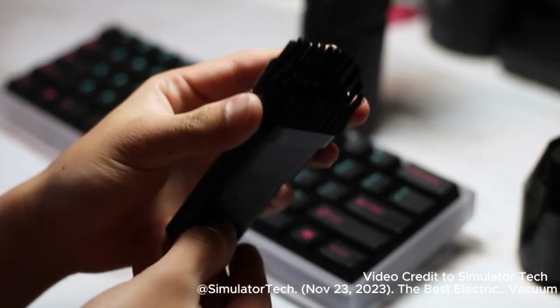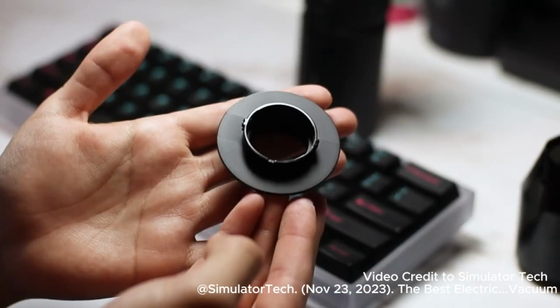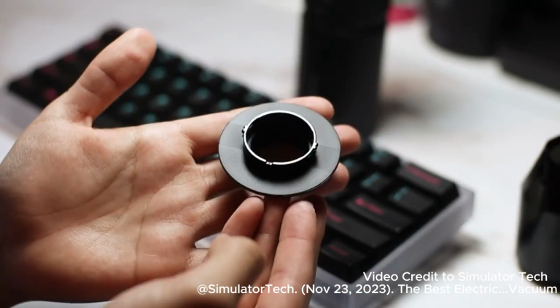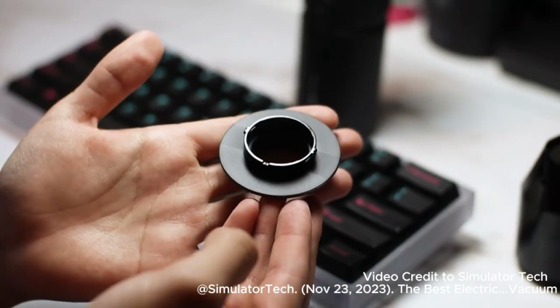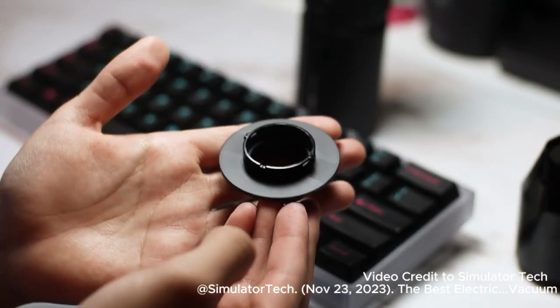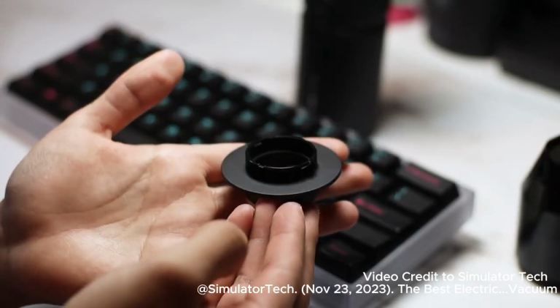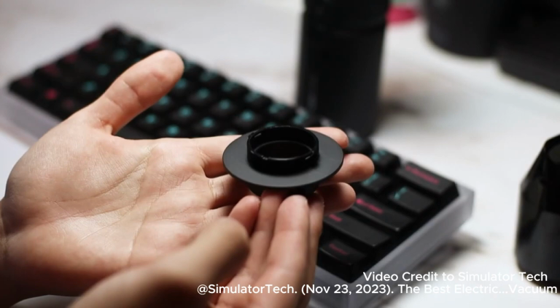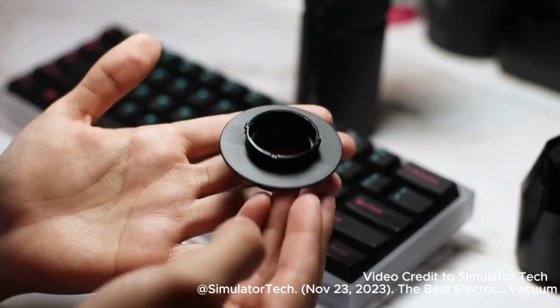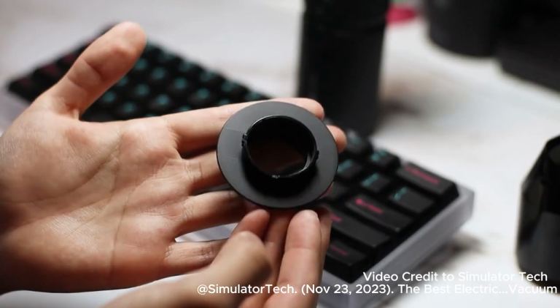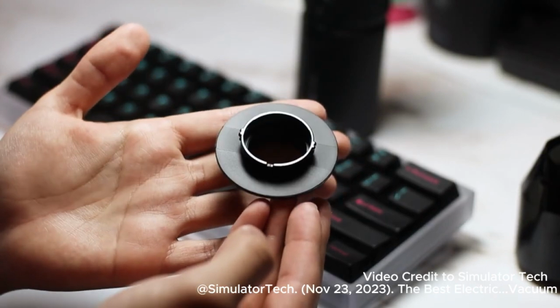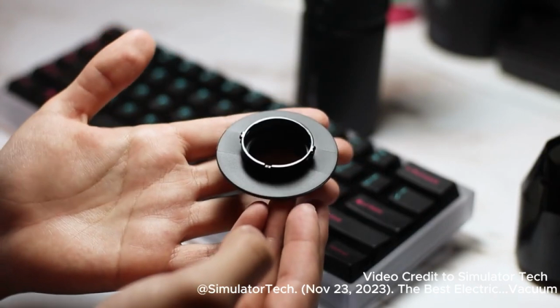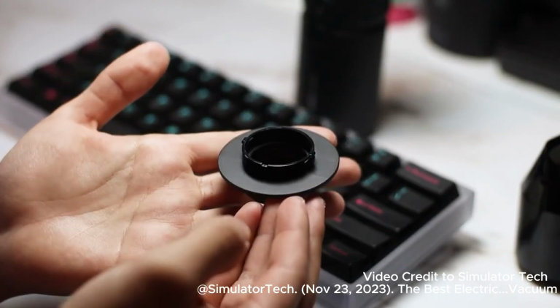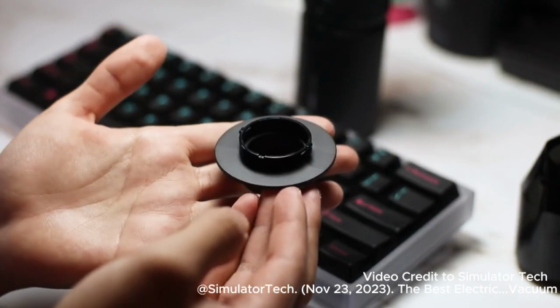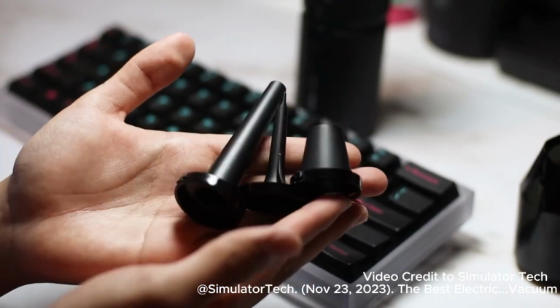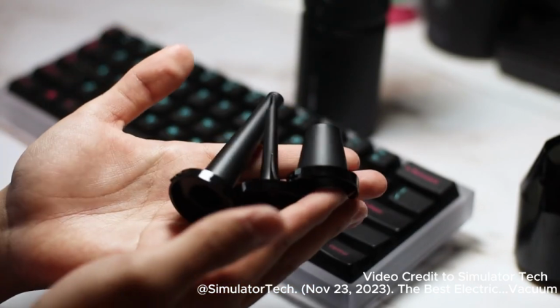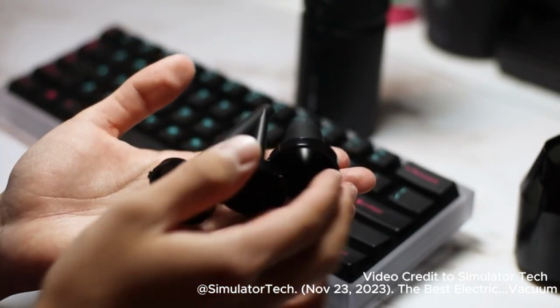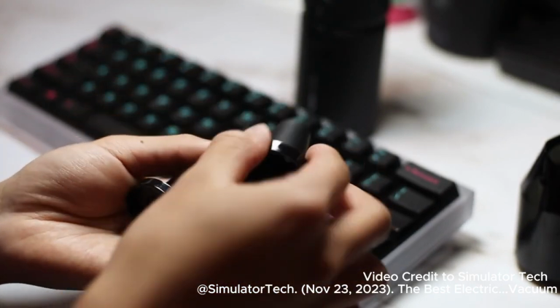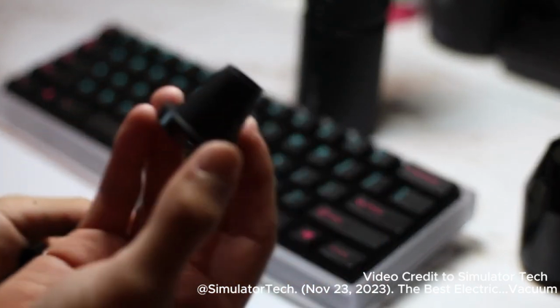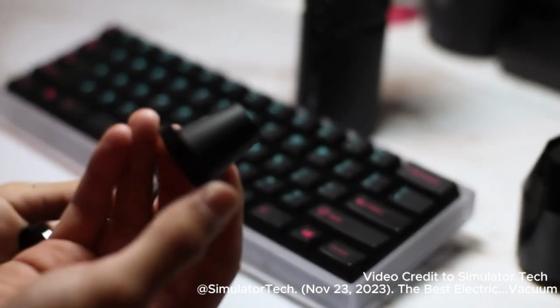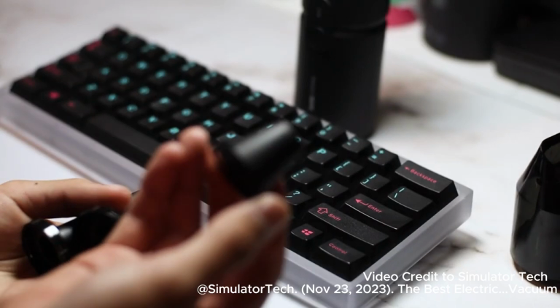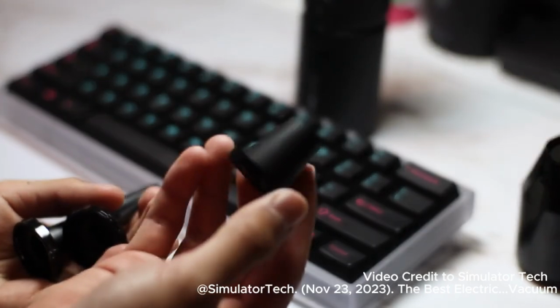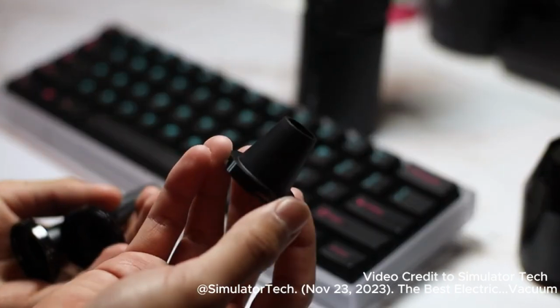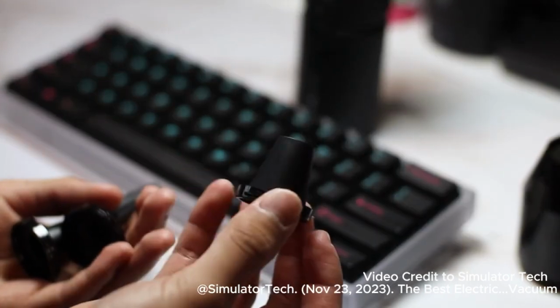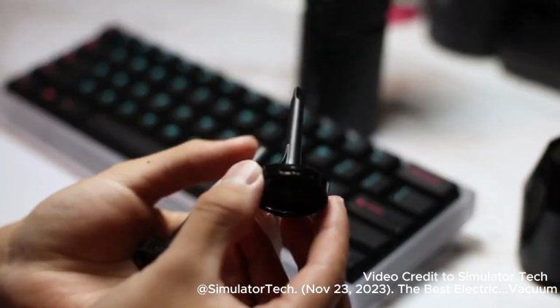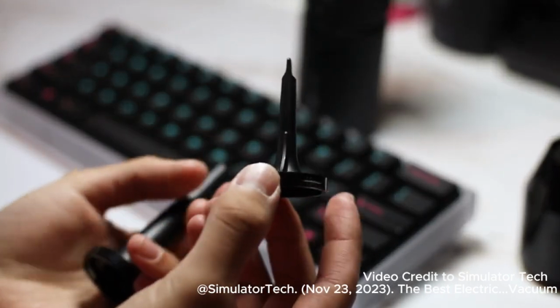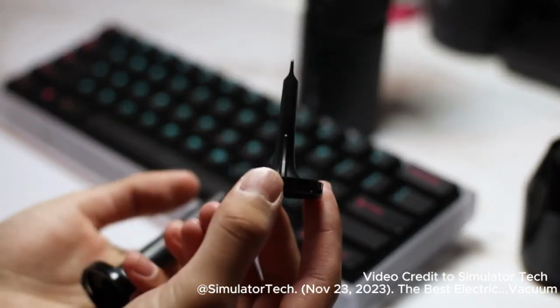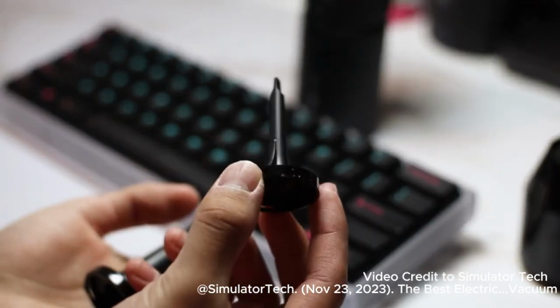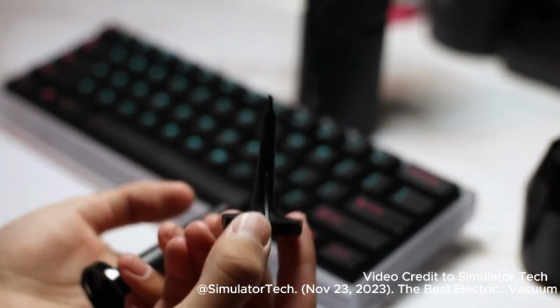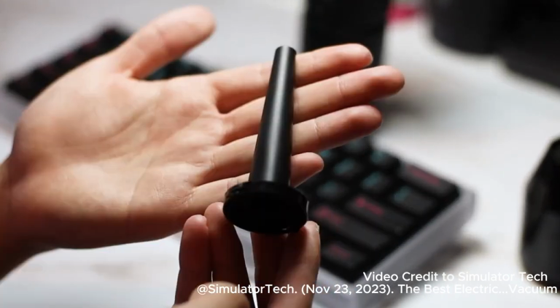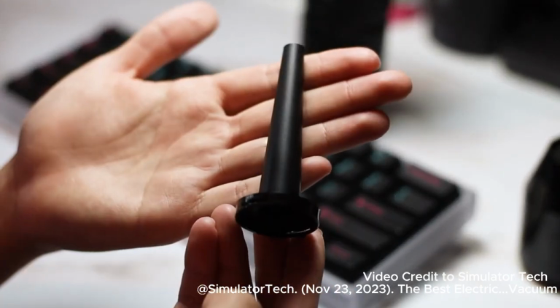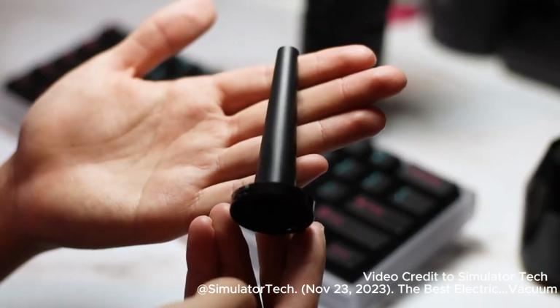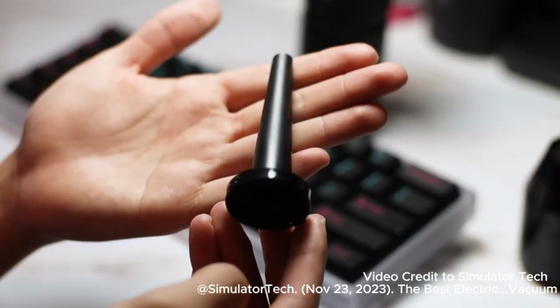This piece attaches to the outlet side of the machine when vacuuming. The tool comes with 3 different ends for the blowing function, including a short one, a thin one for inflating stuff, and a long one for more focused air.